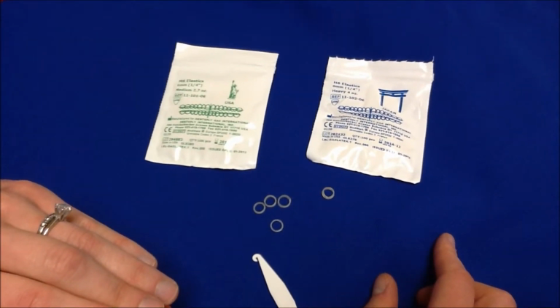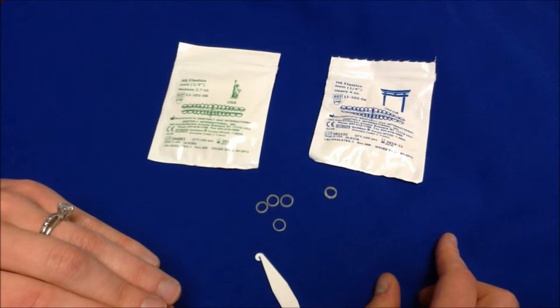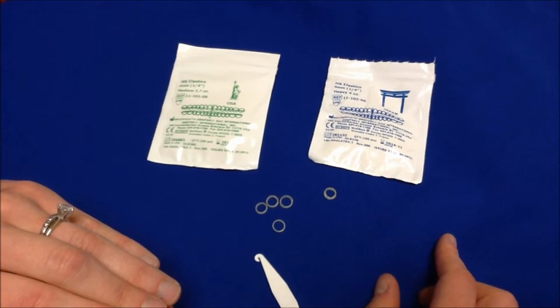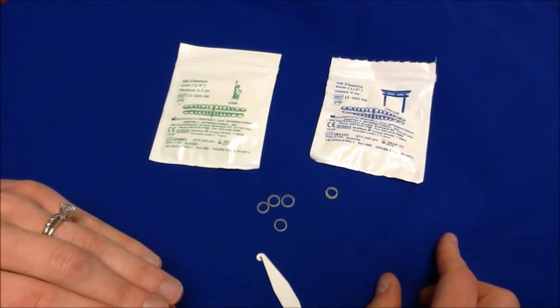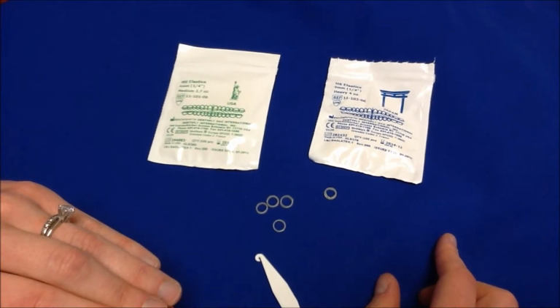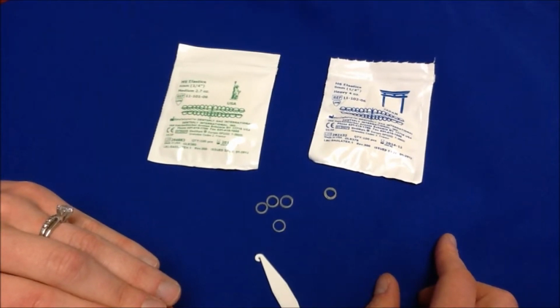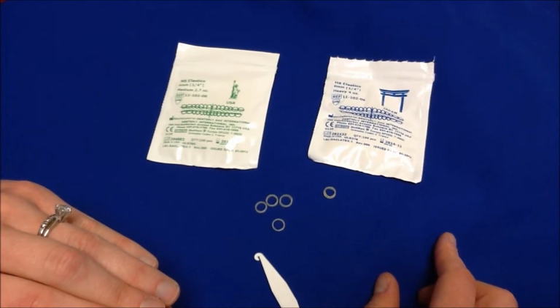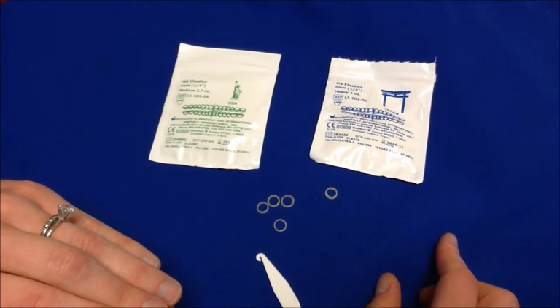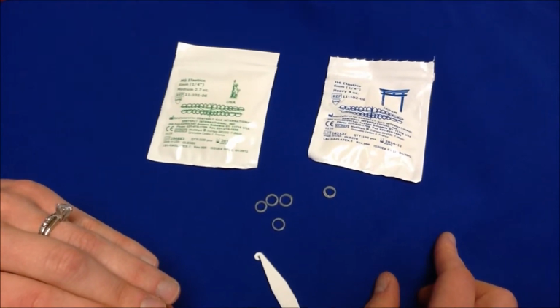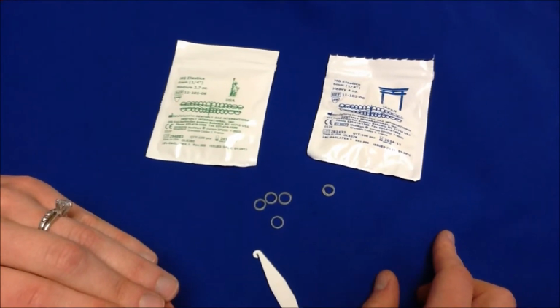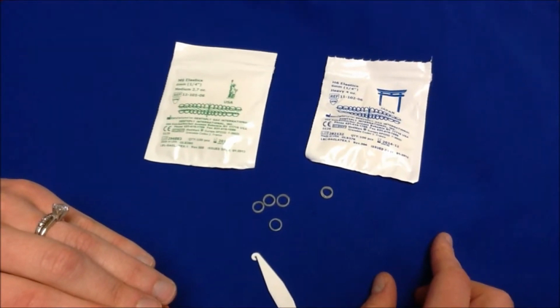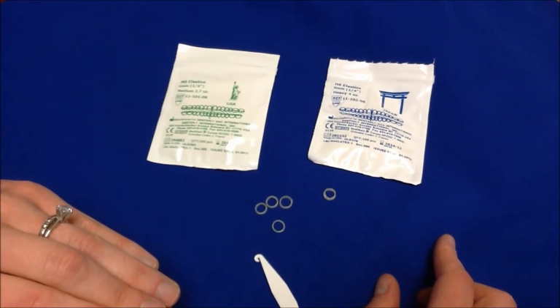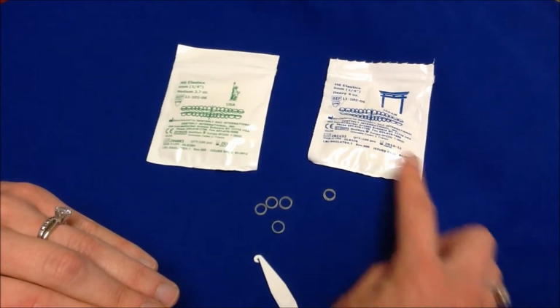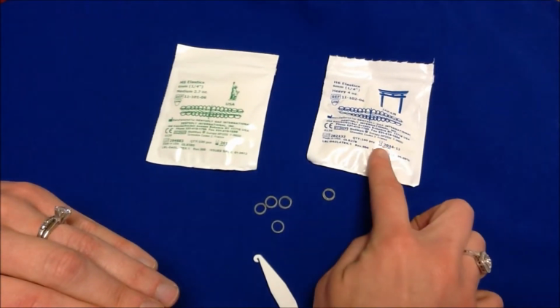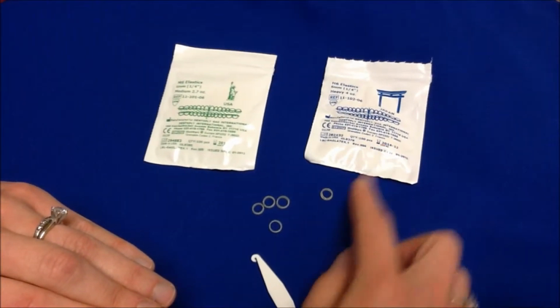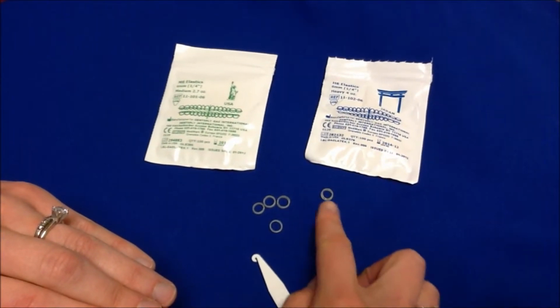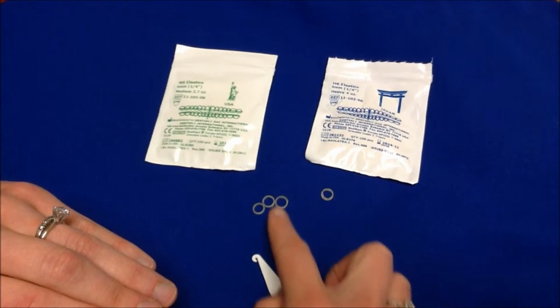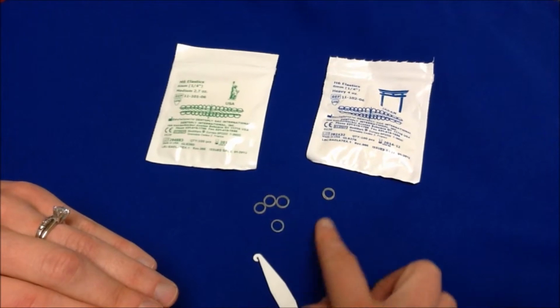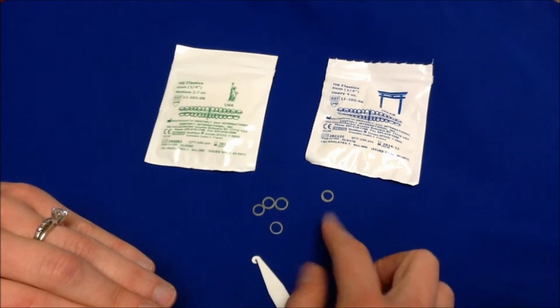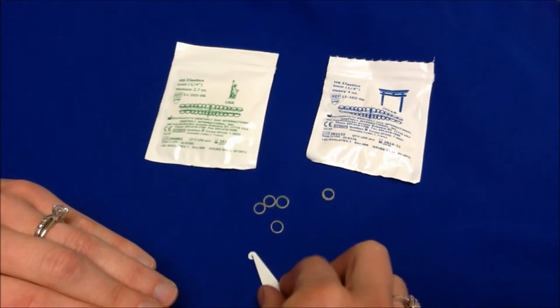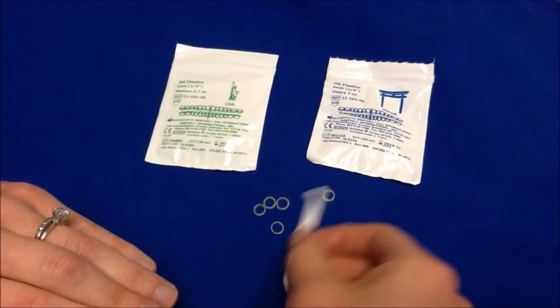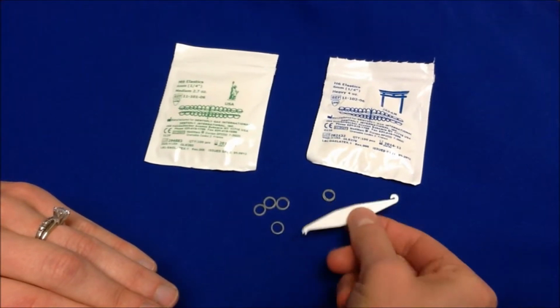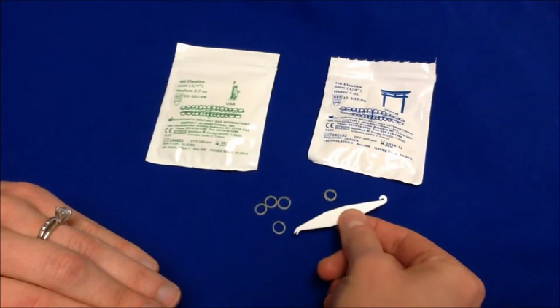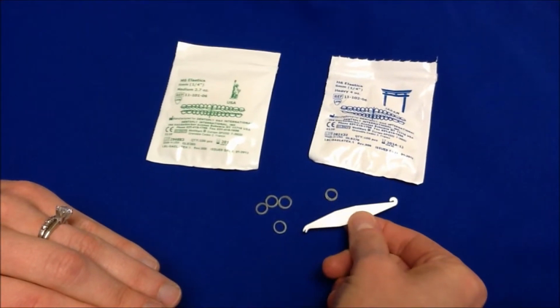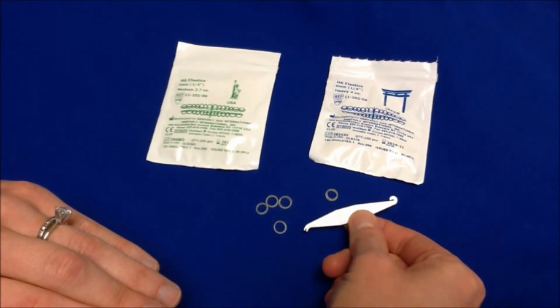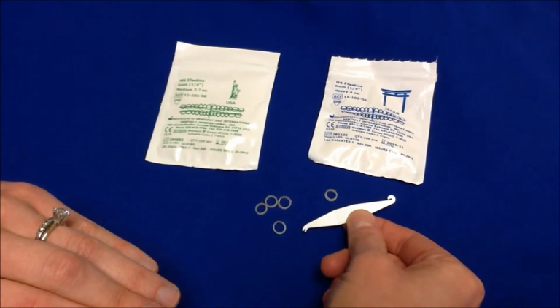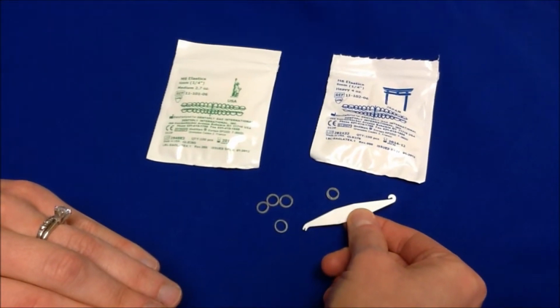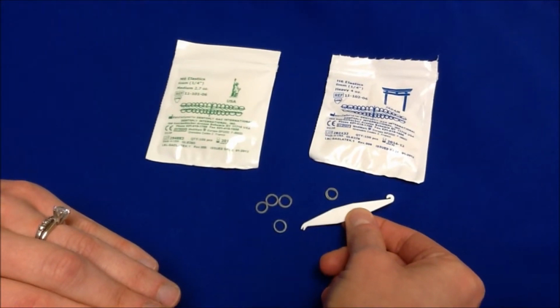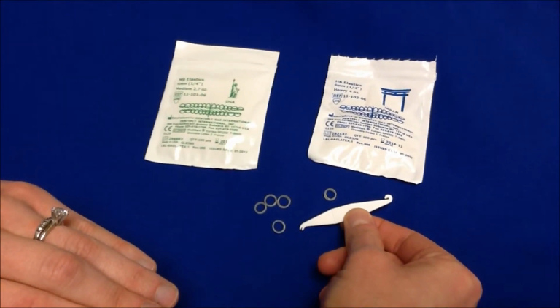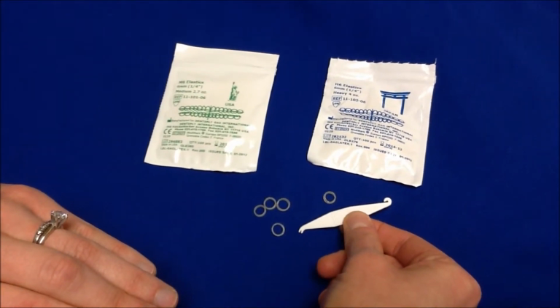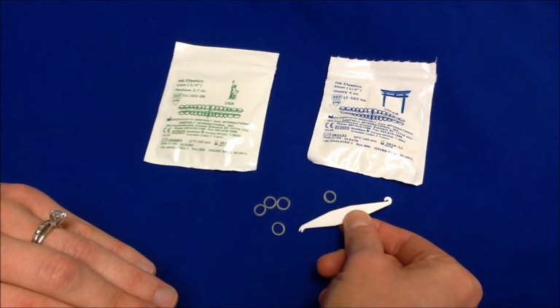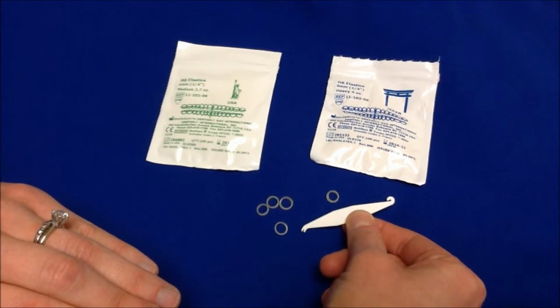Rubber bands are a very important part of treatment. In your rubber band bag, you'll find both rubber bands and a clip that helps to put the rubber bands on.